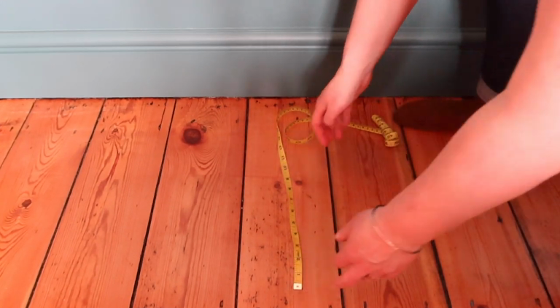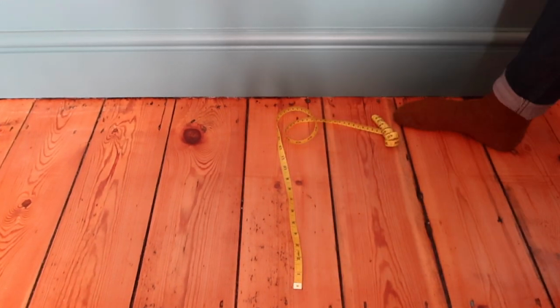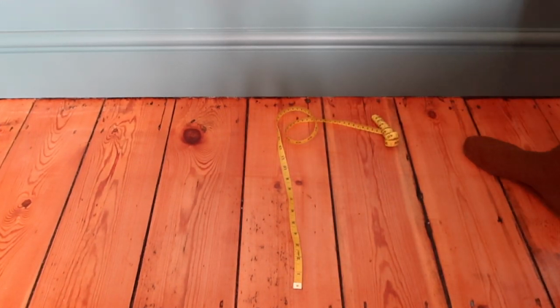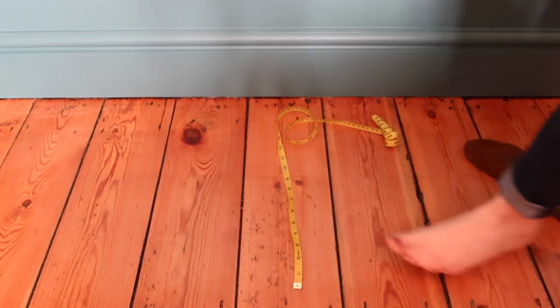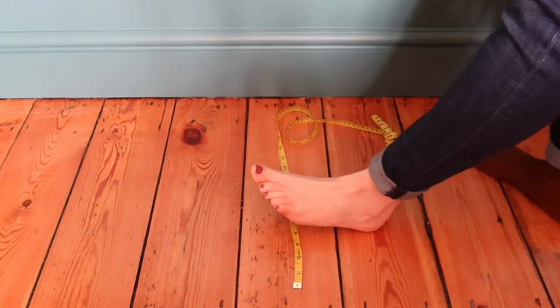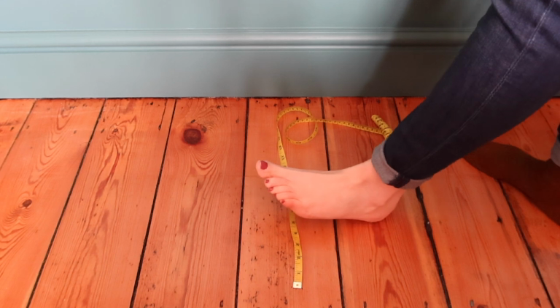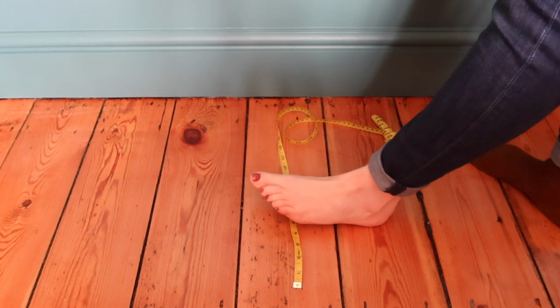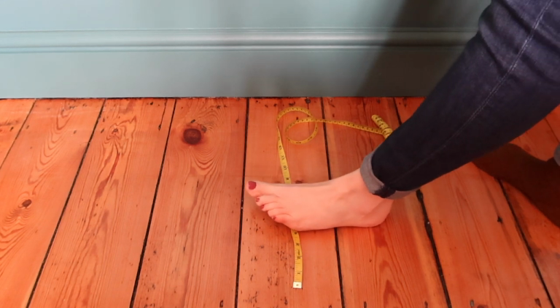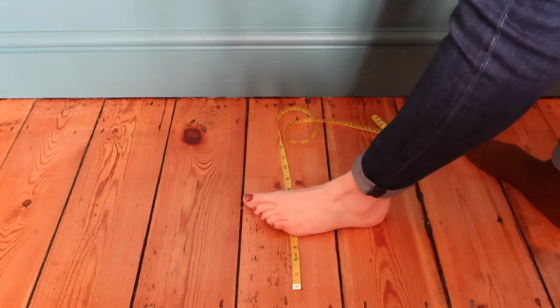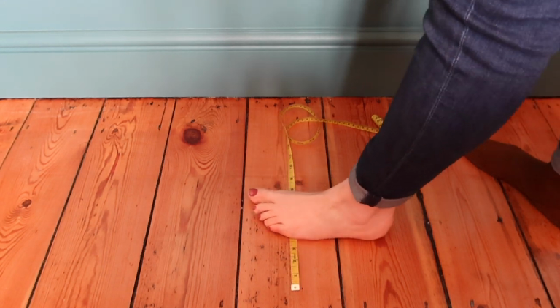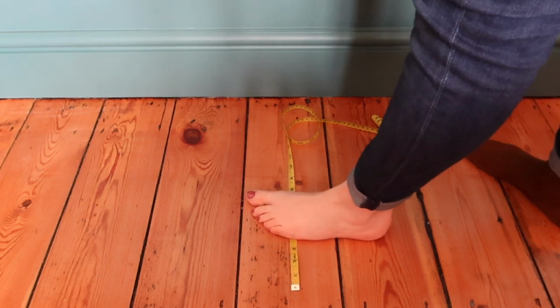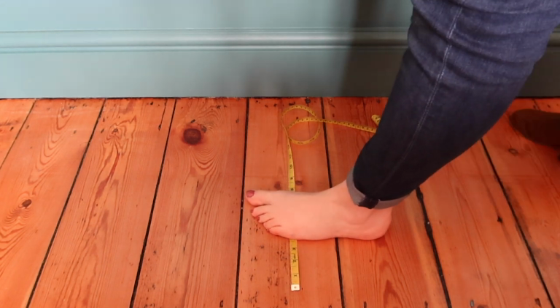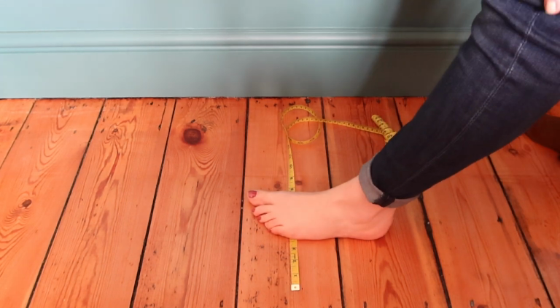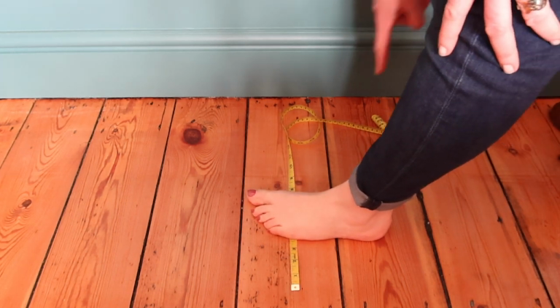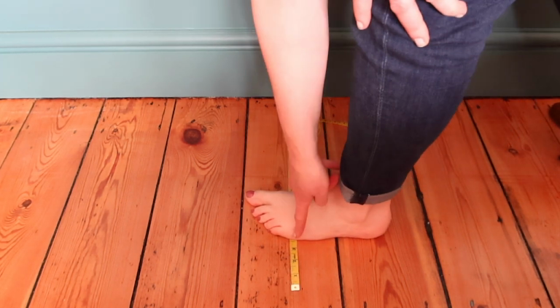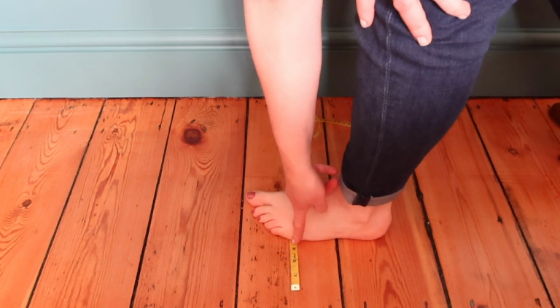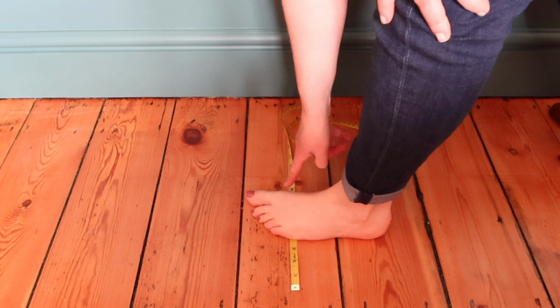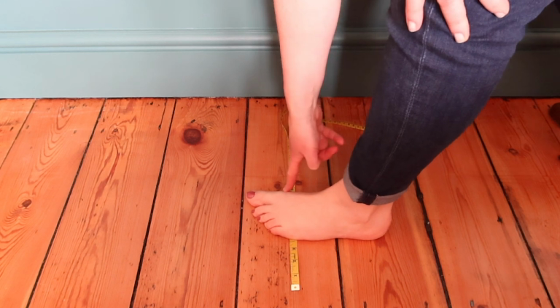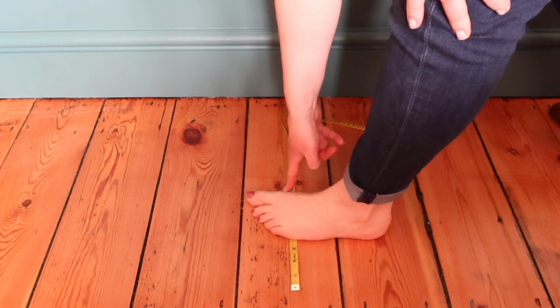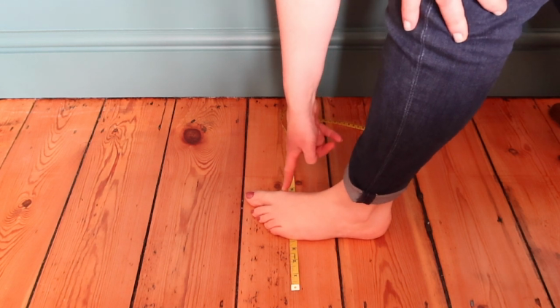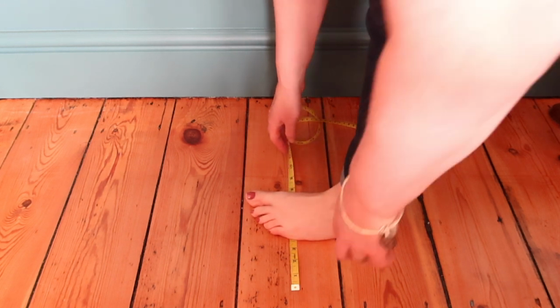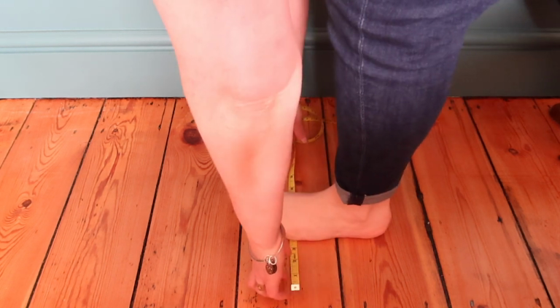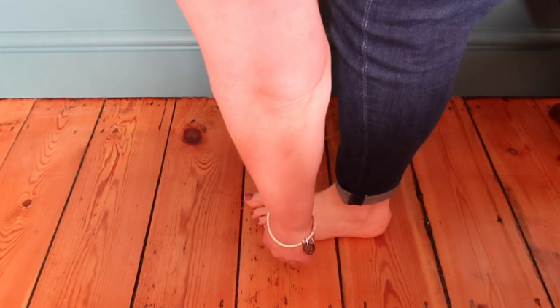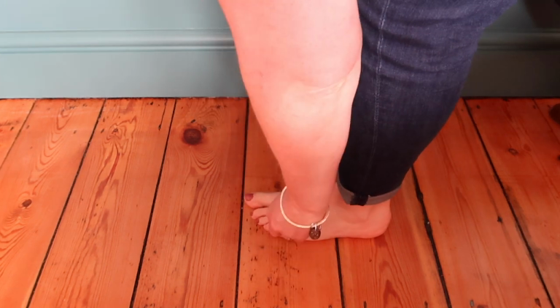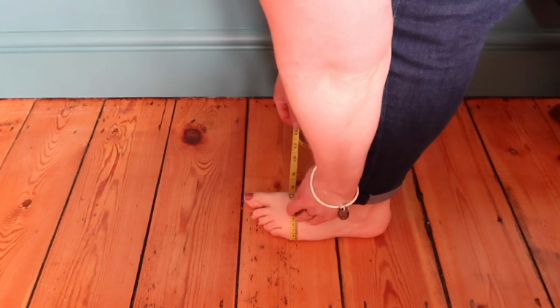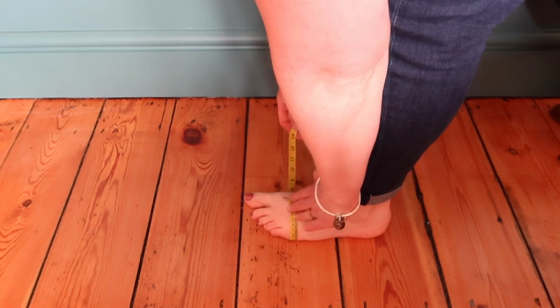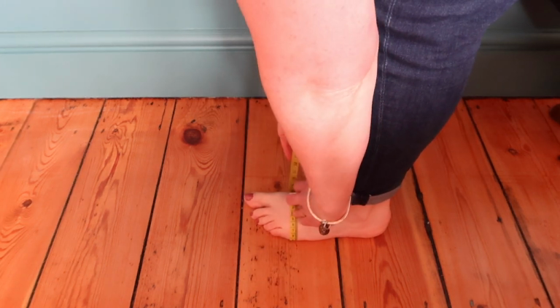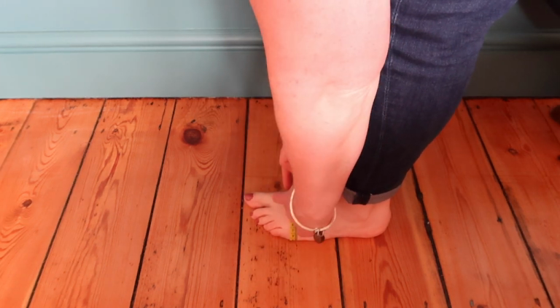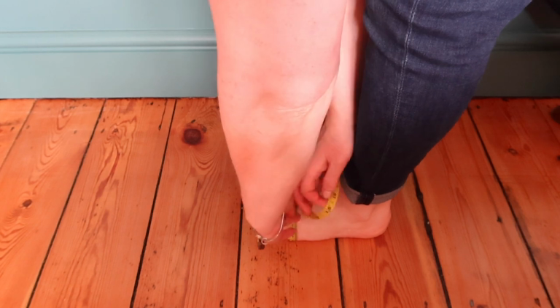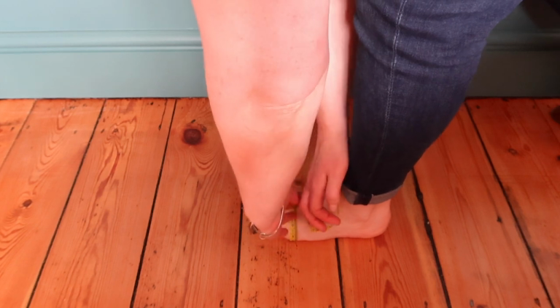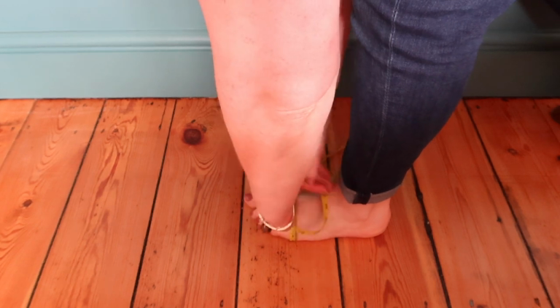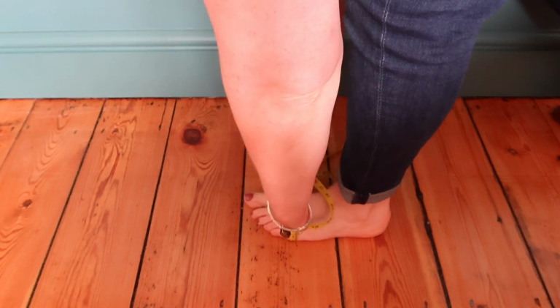Using a soft measuring tape, place it on a hard floor surface. Stand on the measuring tape, making sure the widest part of your foot is across the tape measure. This is usually the ball of your foot. Measure all the way around the widest part of the foot to get the circumference, and then write down the measurement.